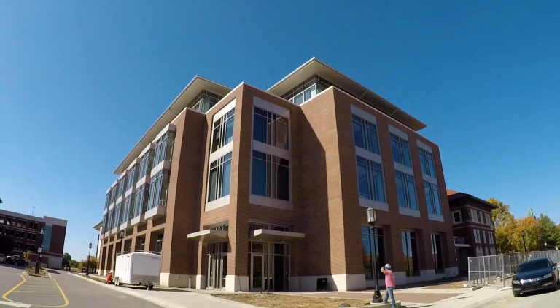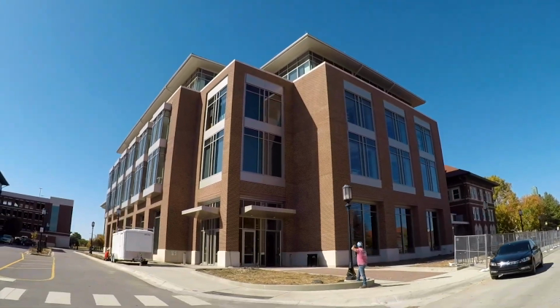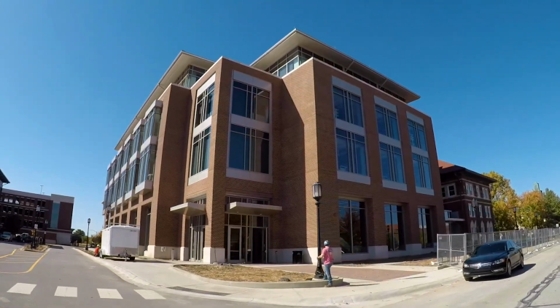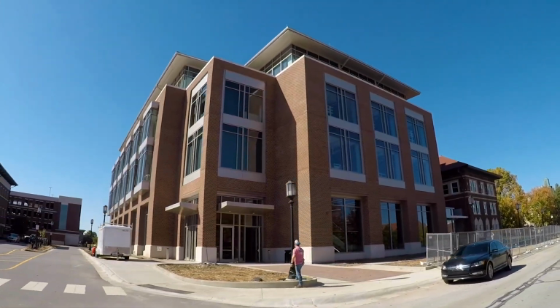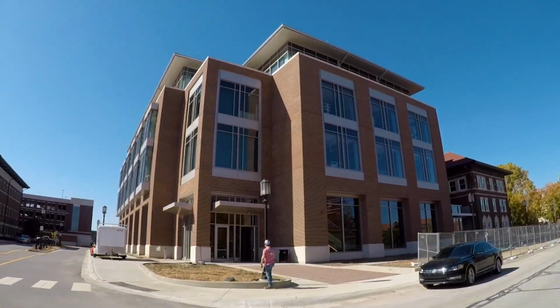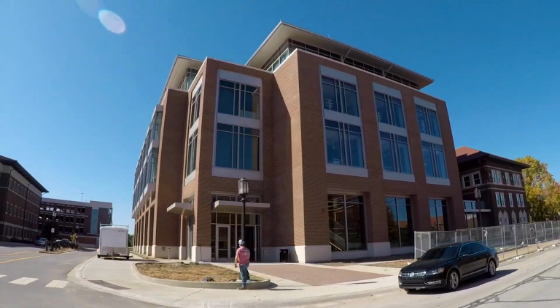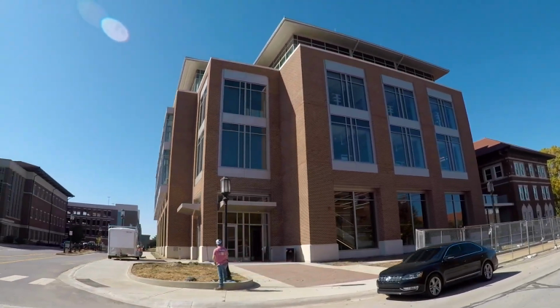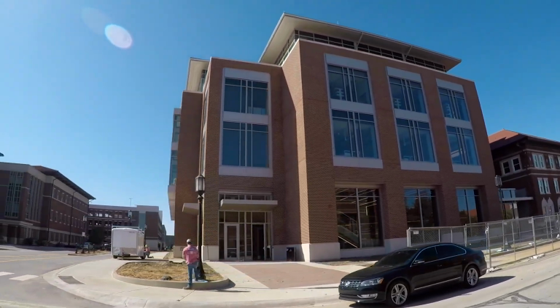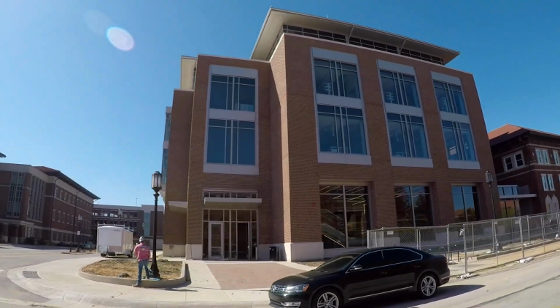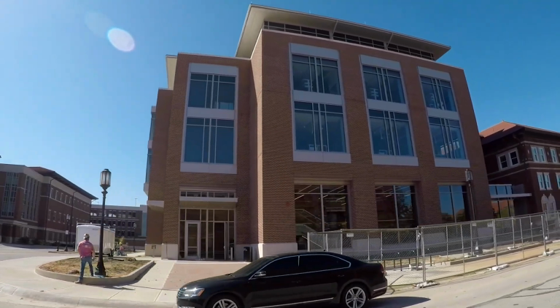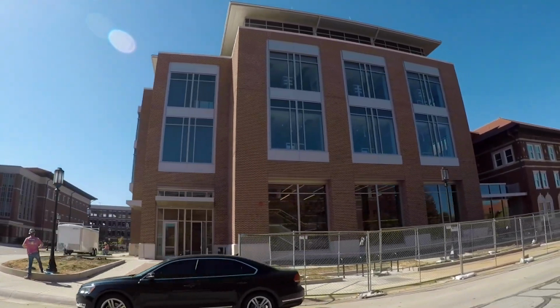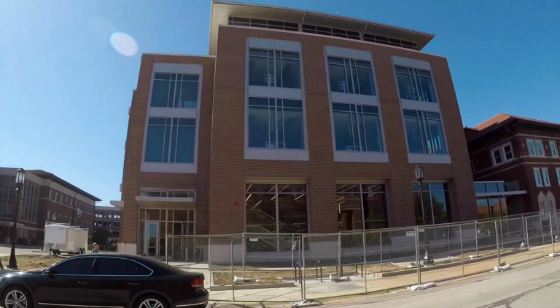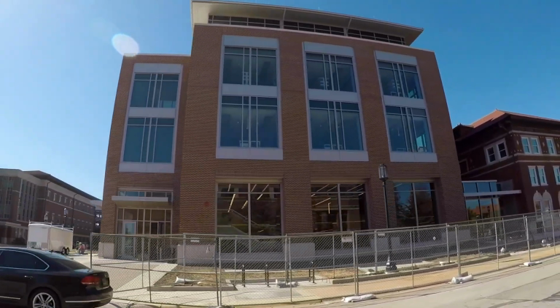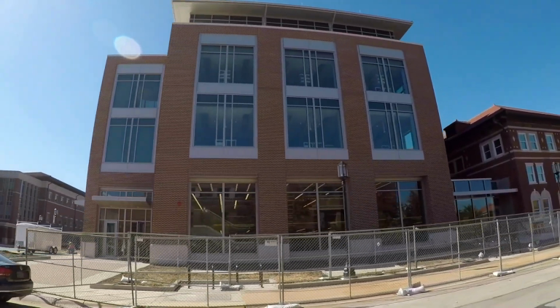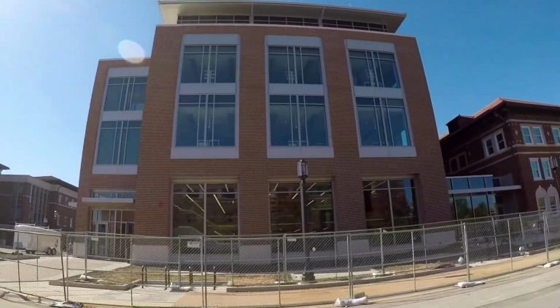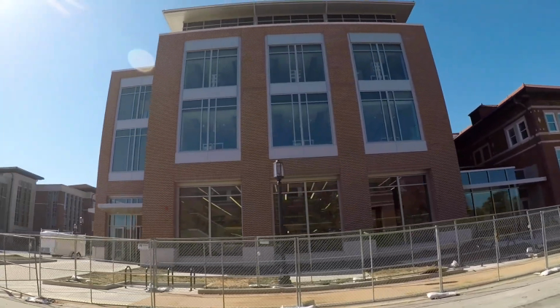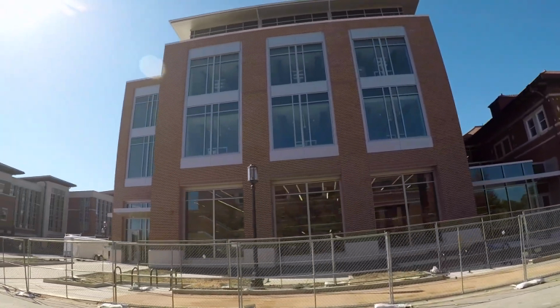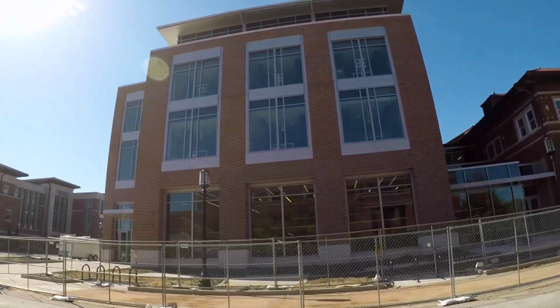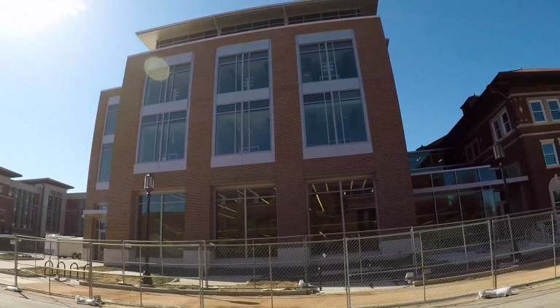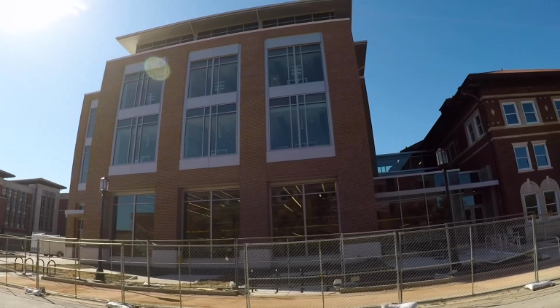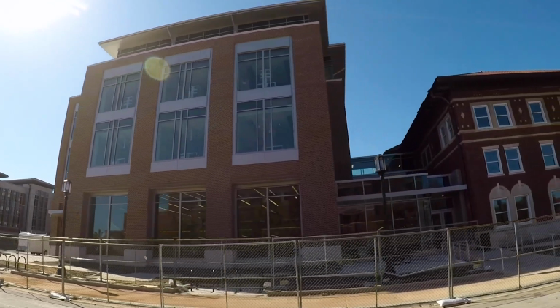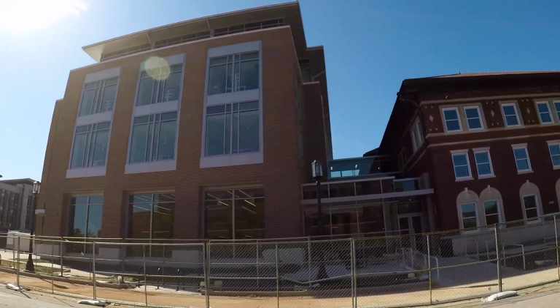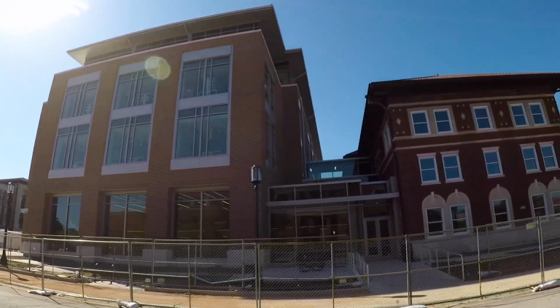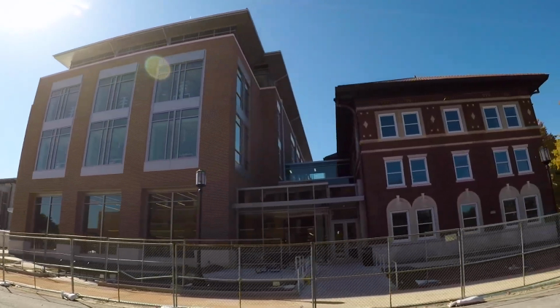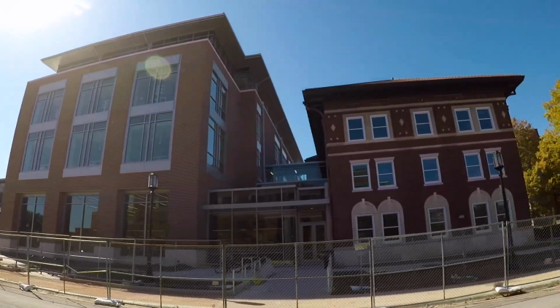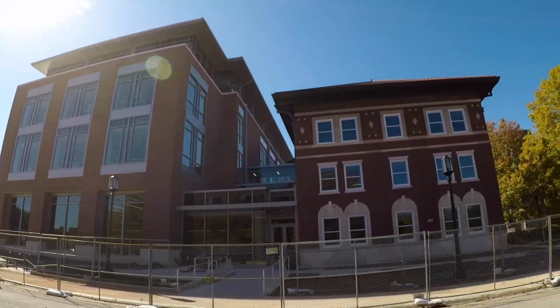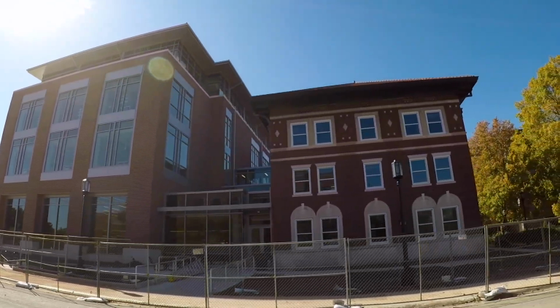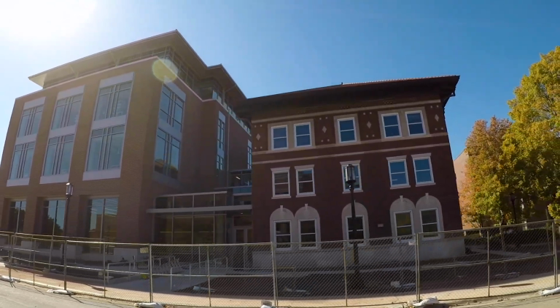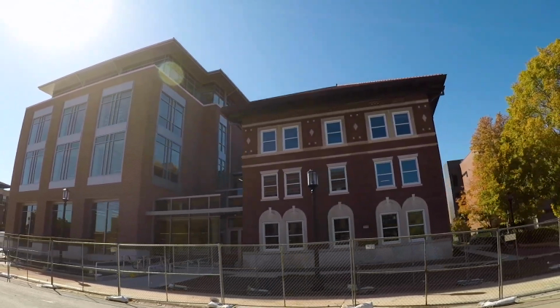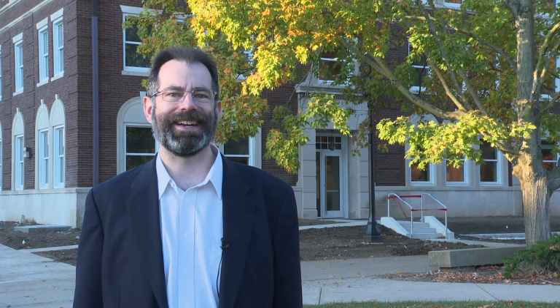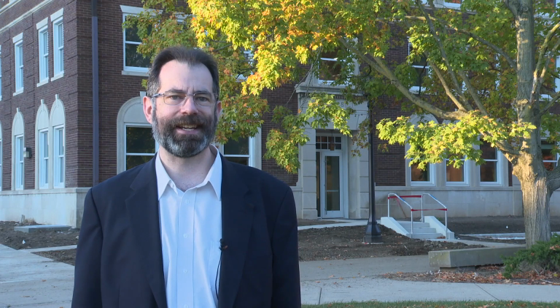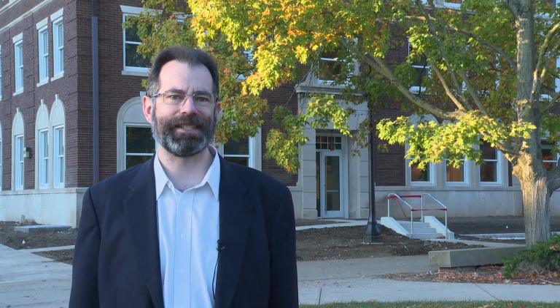However, distance will soon be a thing of the past as we prepare to move into a newly renovated space in a brand new addition with five stories plus a basement of classrooms, shops, and research spaces. Now let's take a look inside.